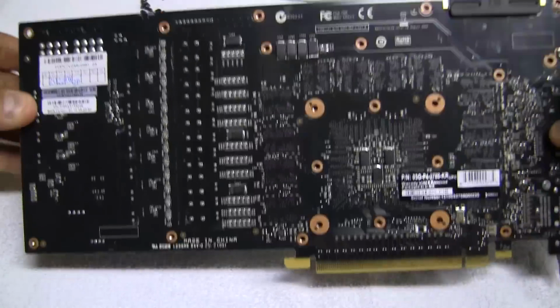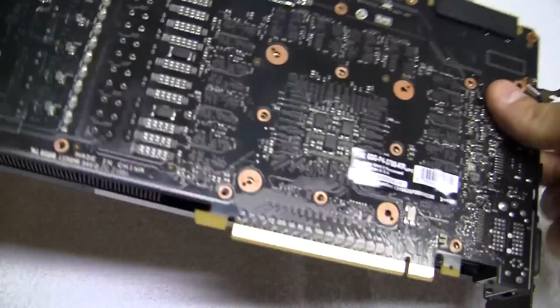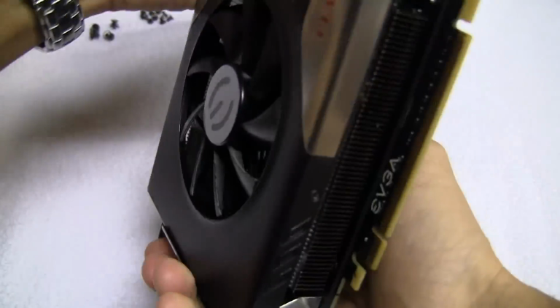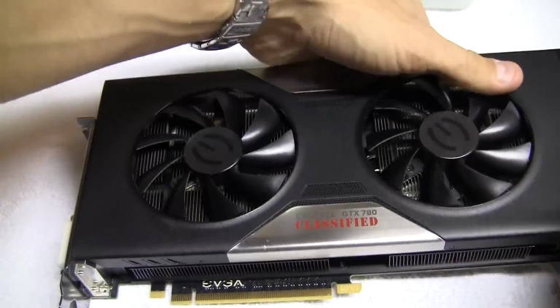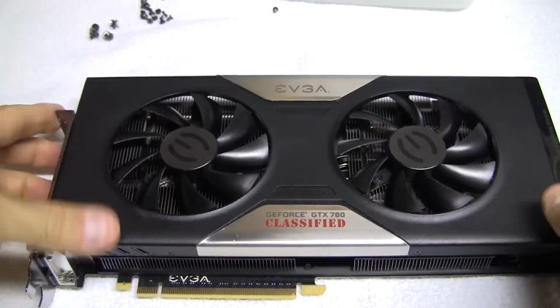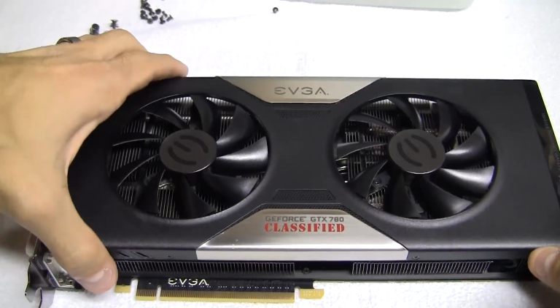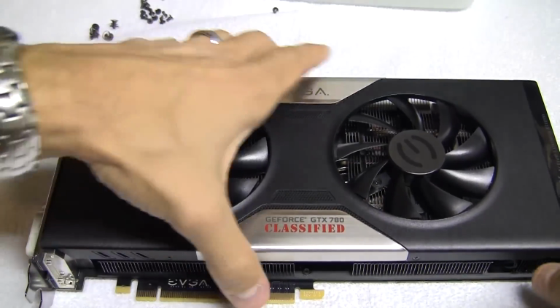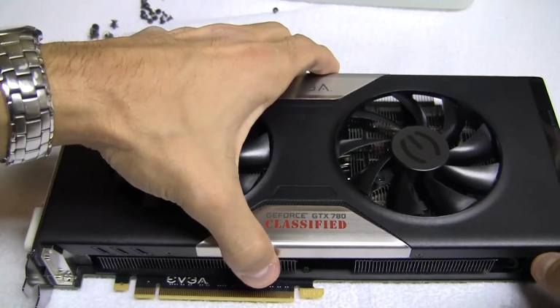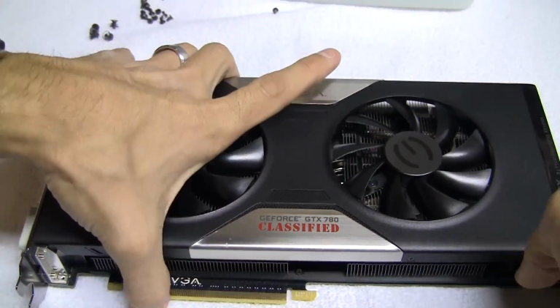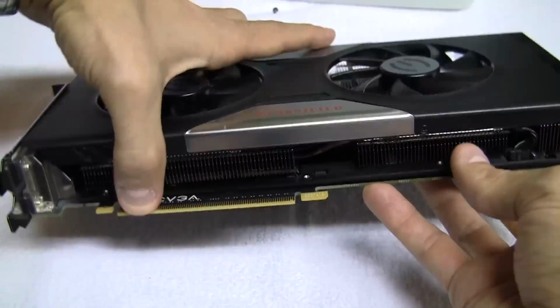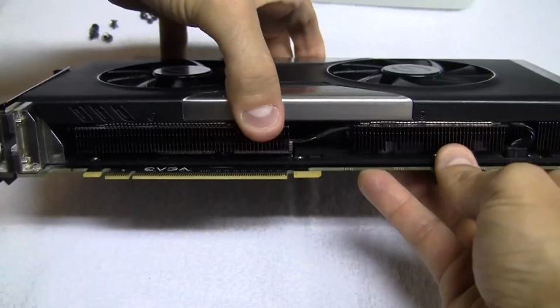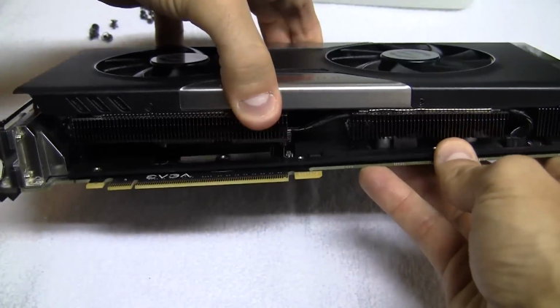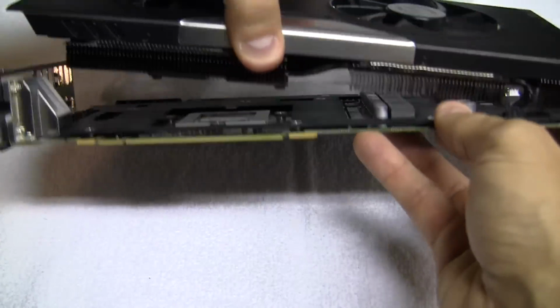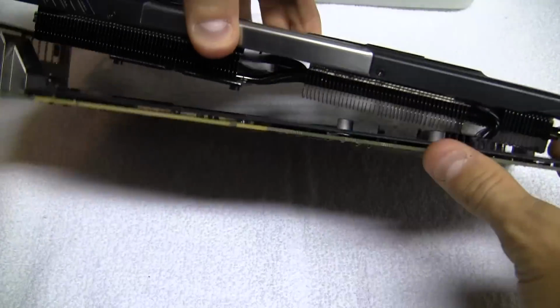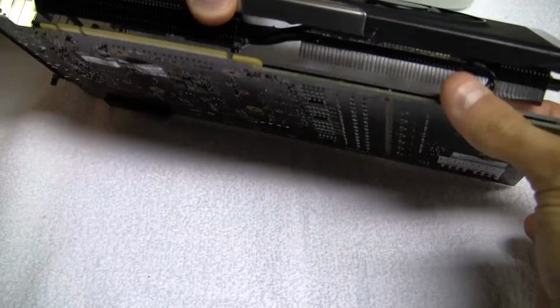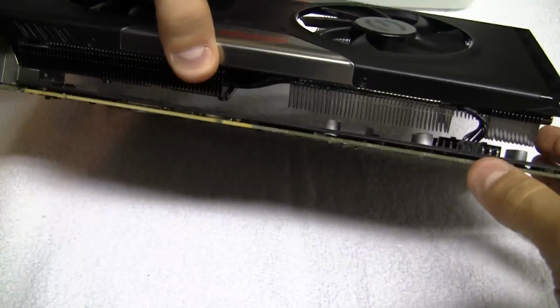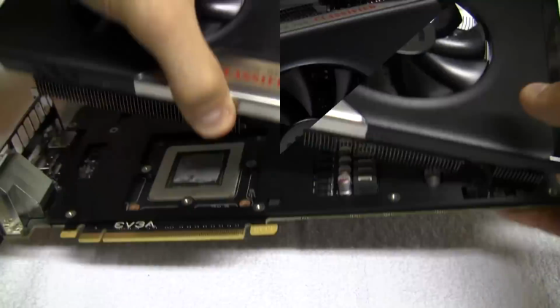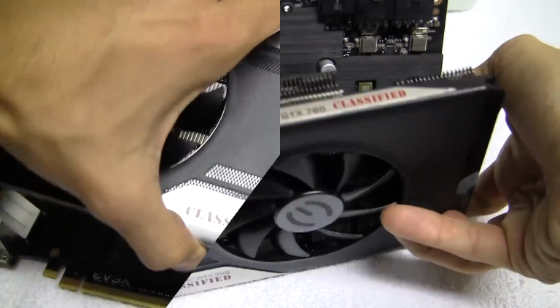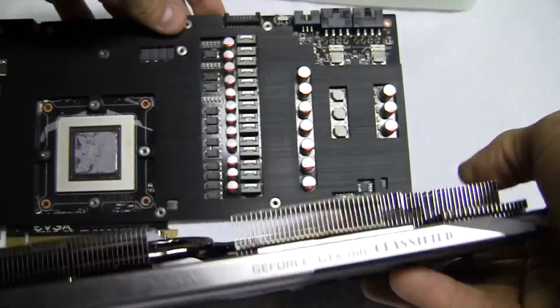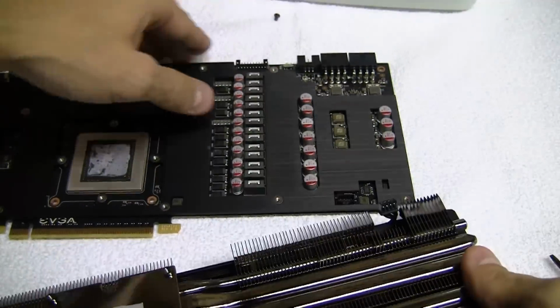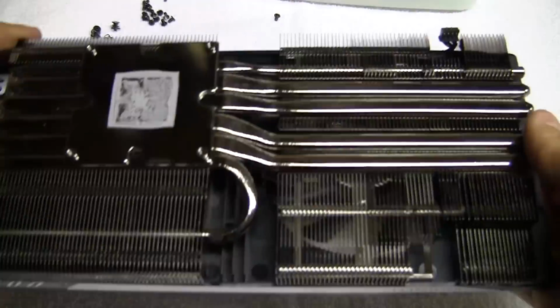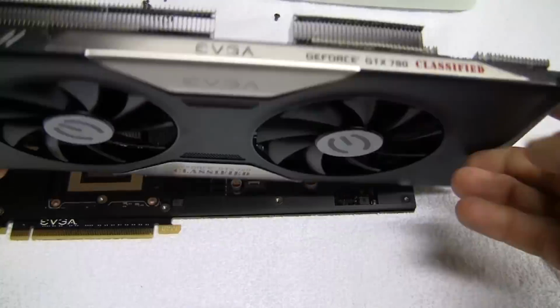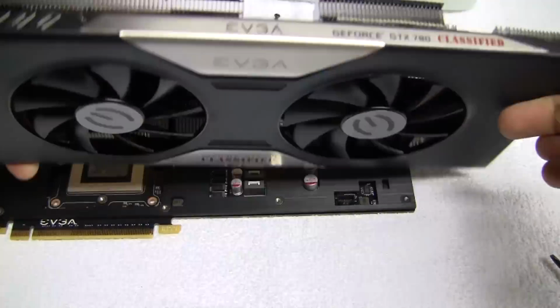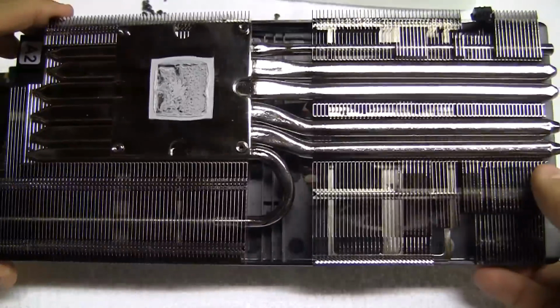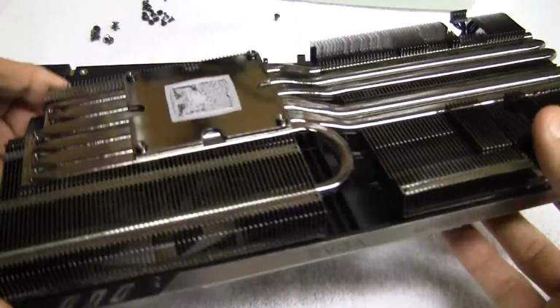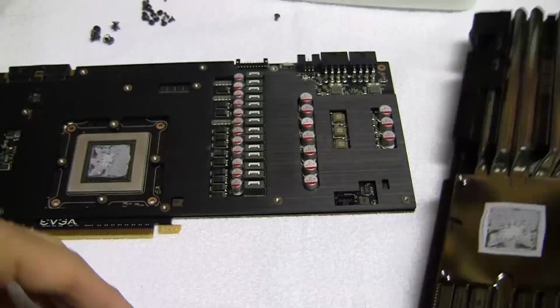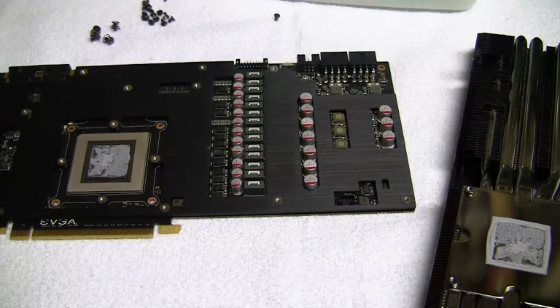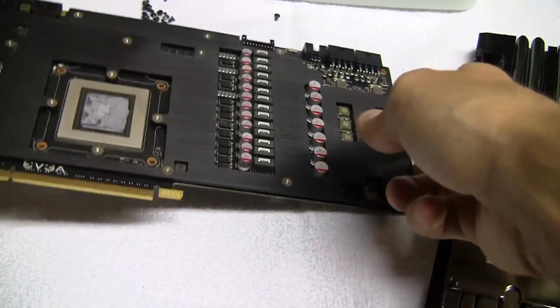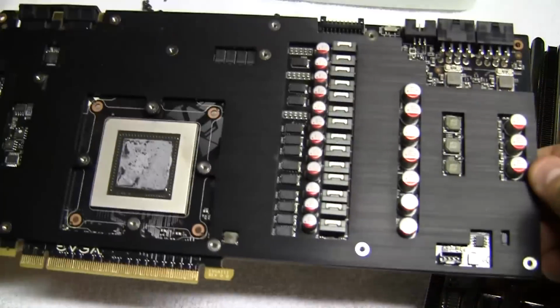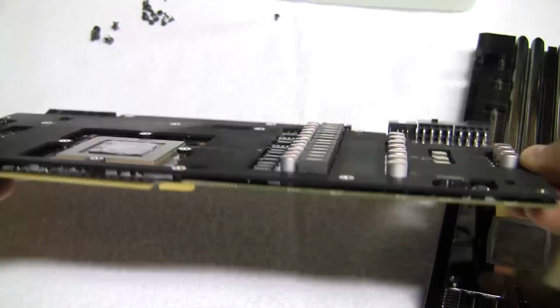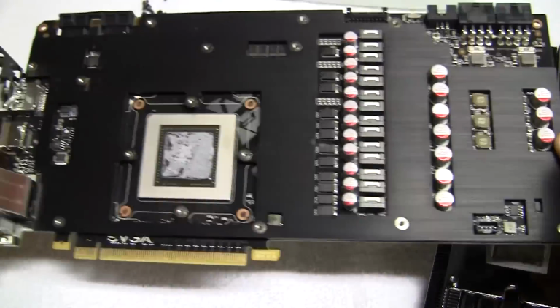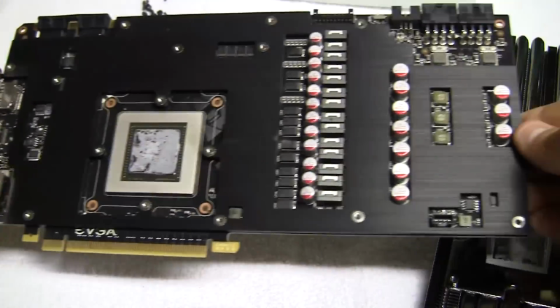Now we can remove the heat sink and ACX fans. Just be careful when disconnecting the LED cable. As you can see, most of the bulk of the card is dedicated to cooling. The GPU that does all the work is actually very small.